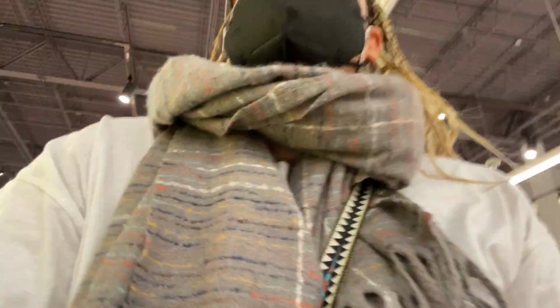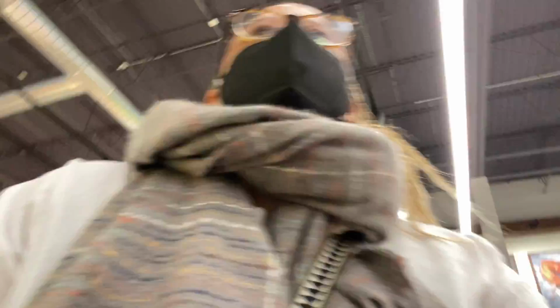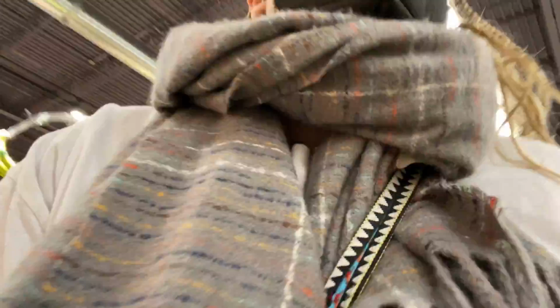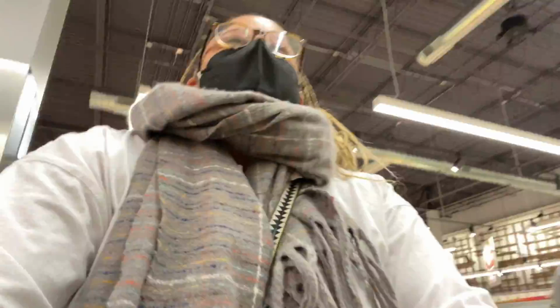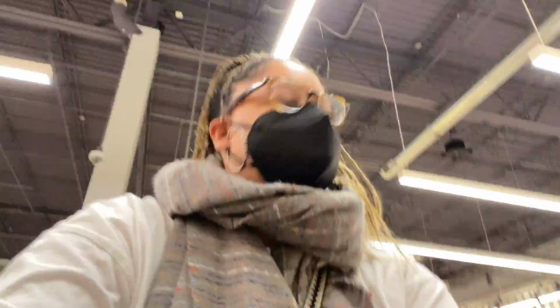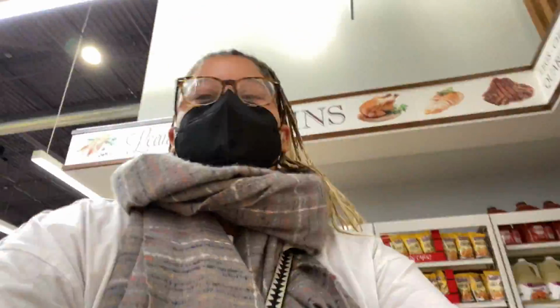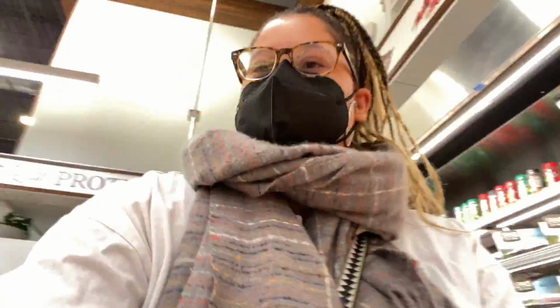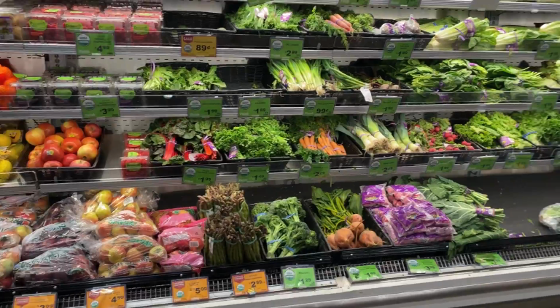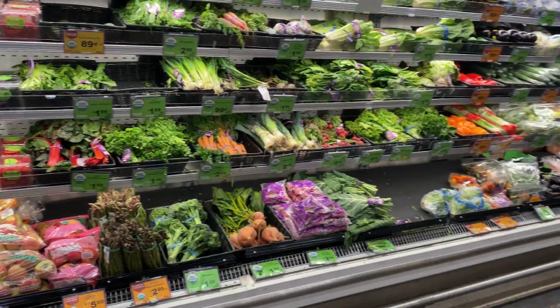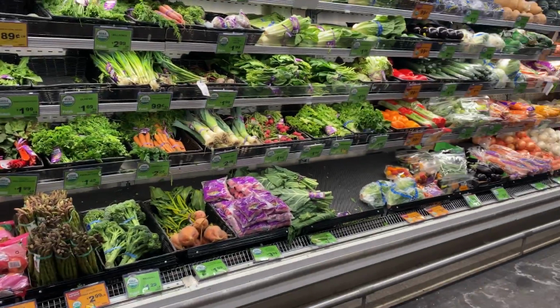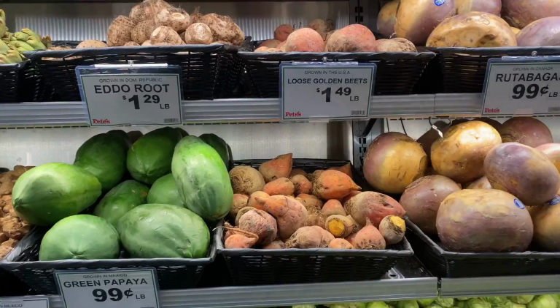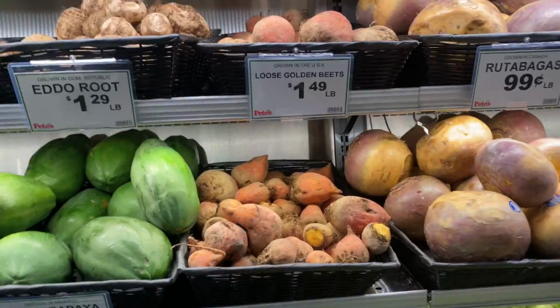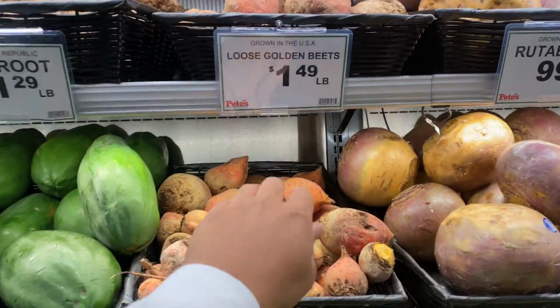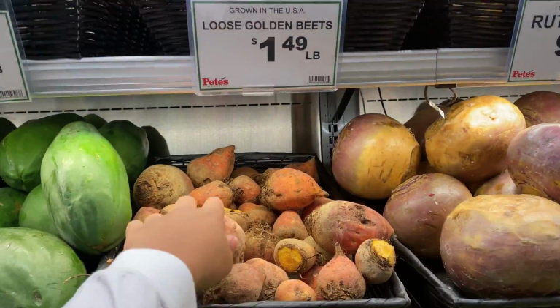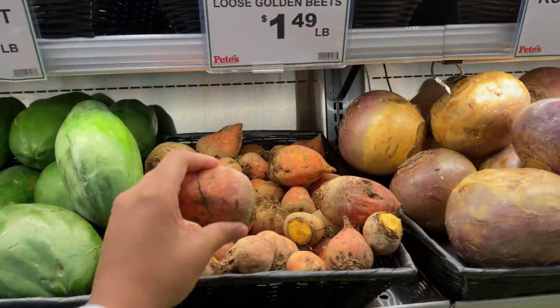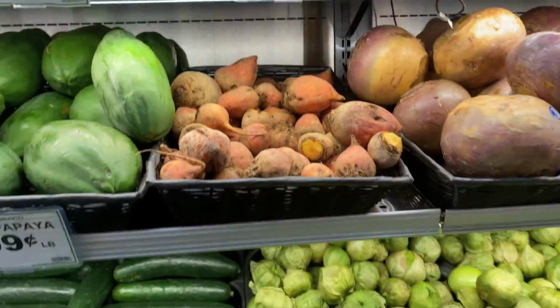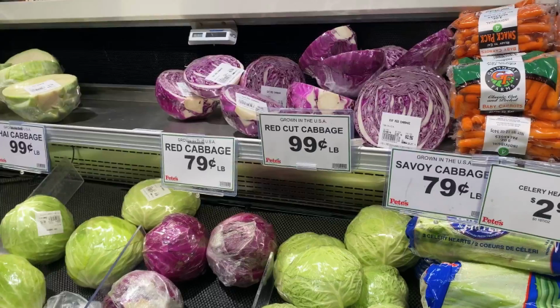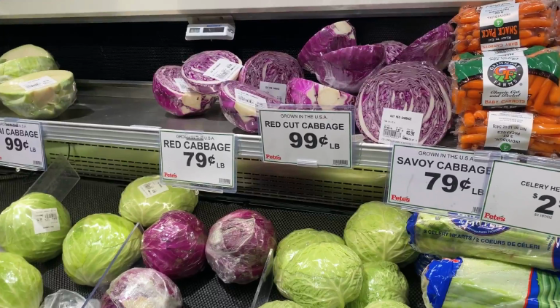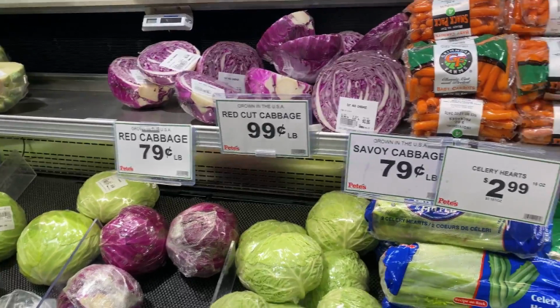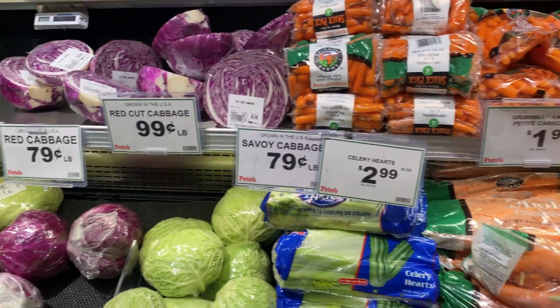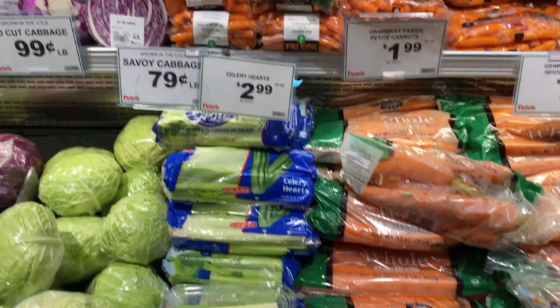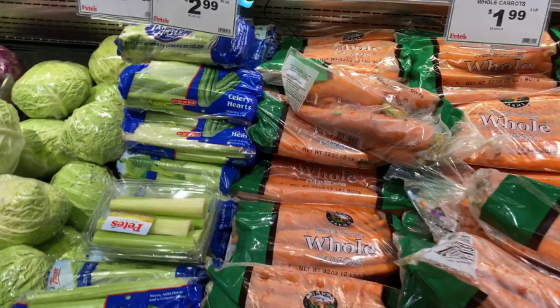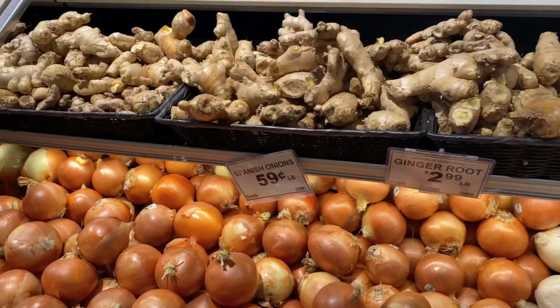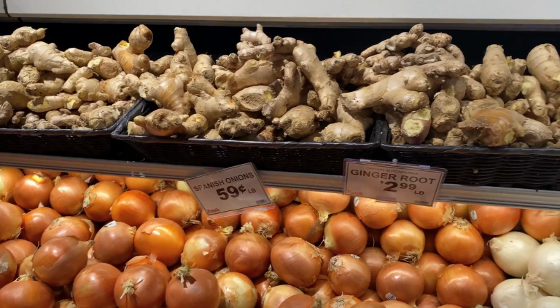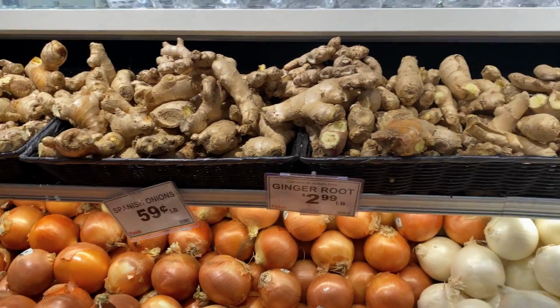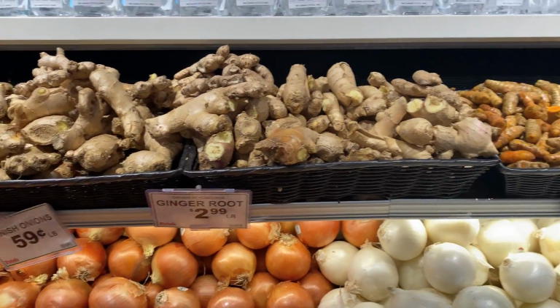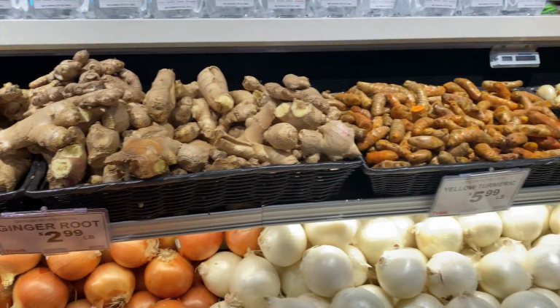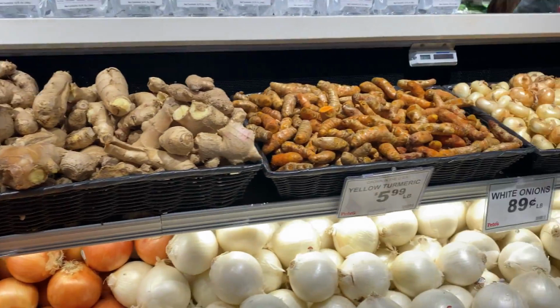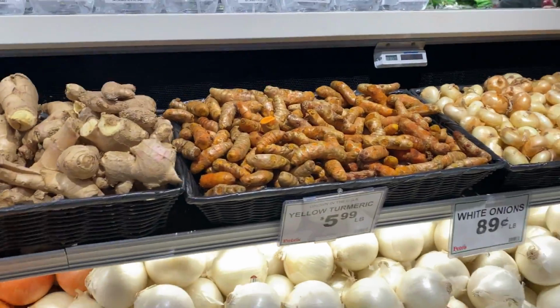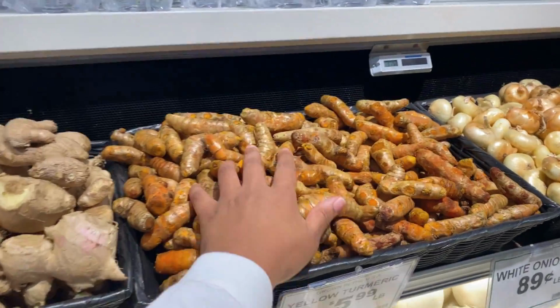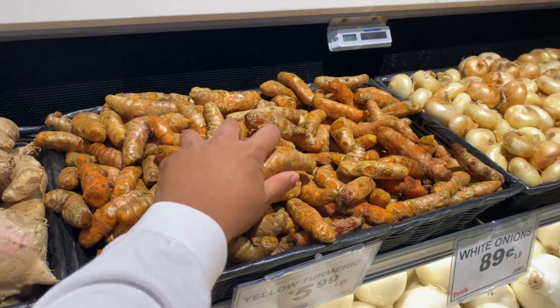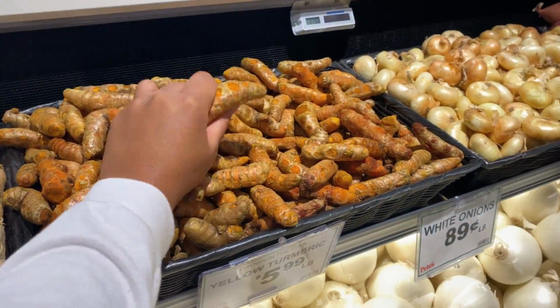Peeps, if you are from the Chicagoland area, hopefully you know about this place — if not, I'm about to put you on. Great produce, great prices, just always fresh. Love it. They just built a new location in the south suburbs of Chicago.